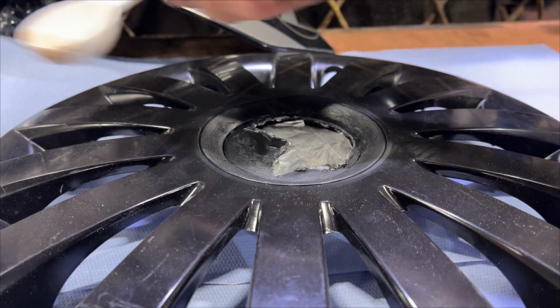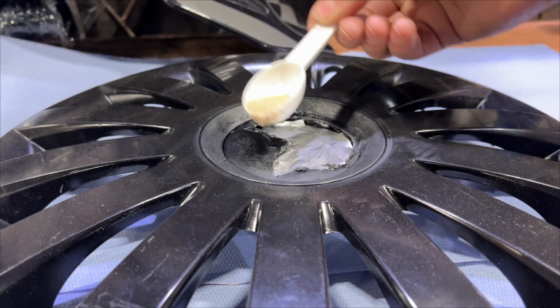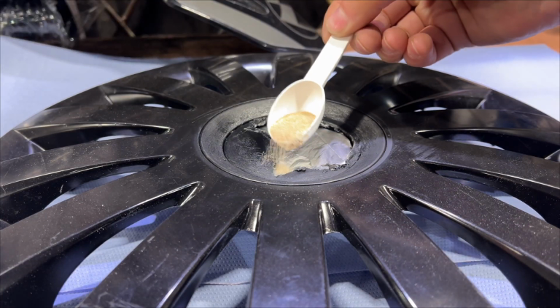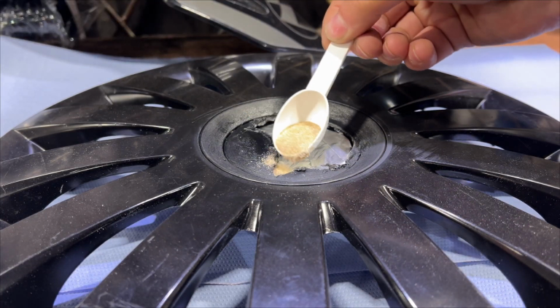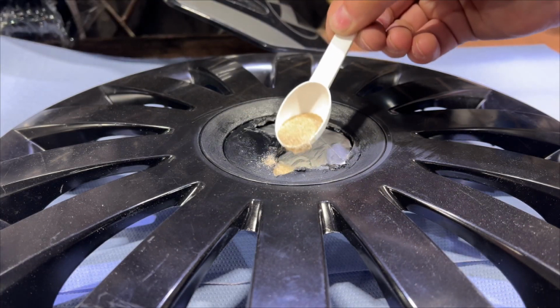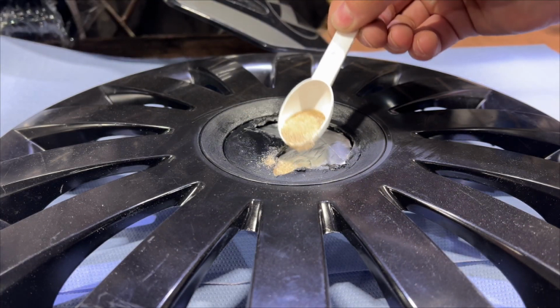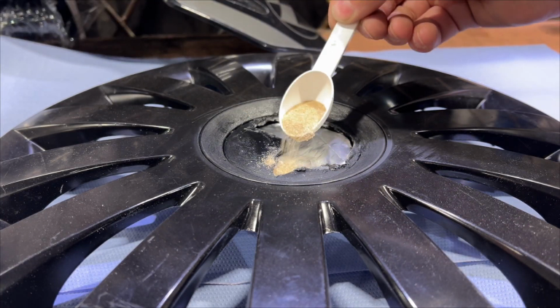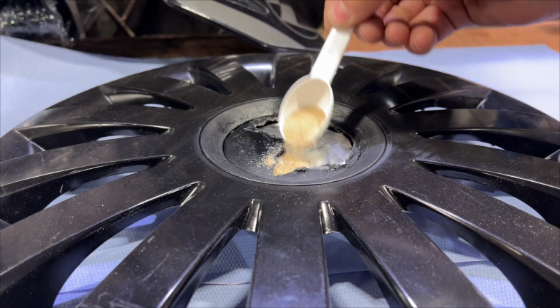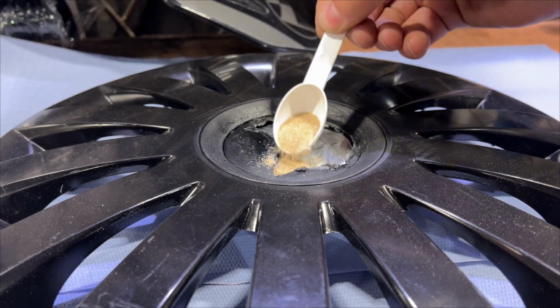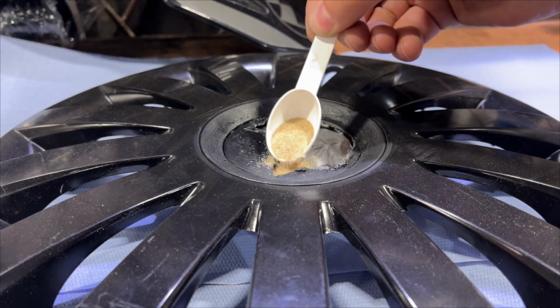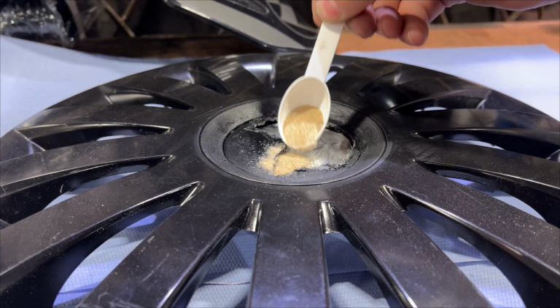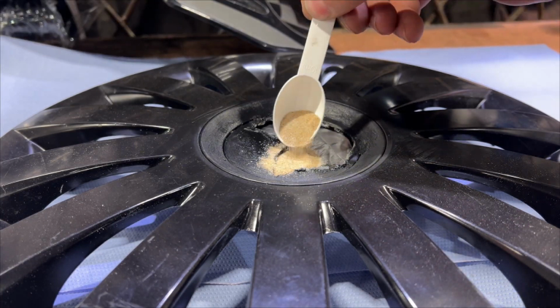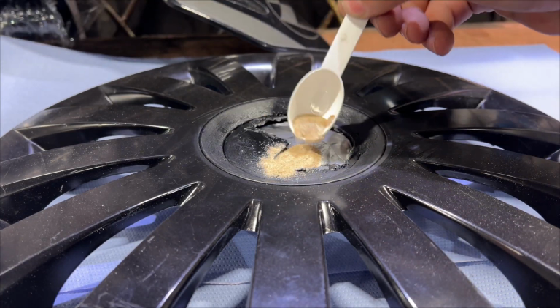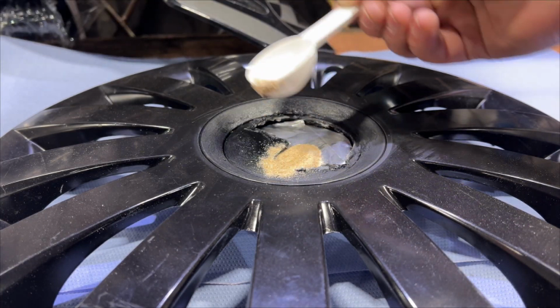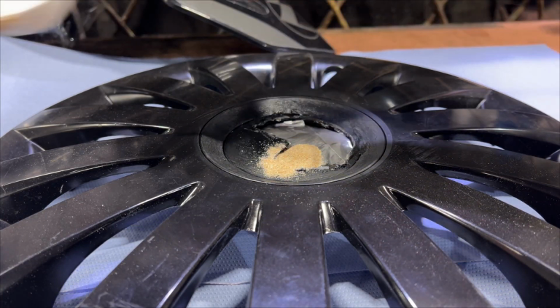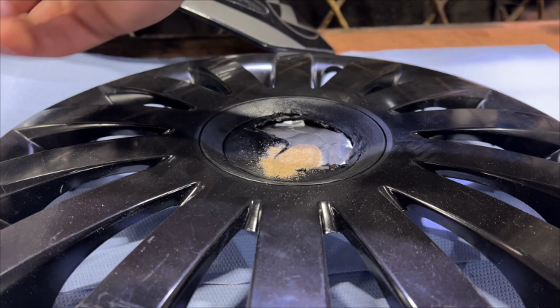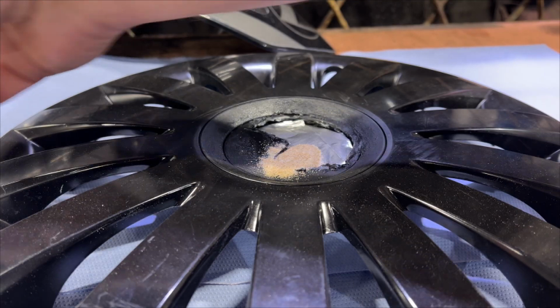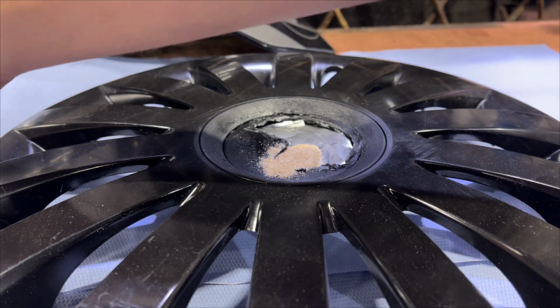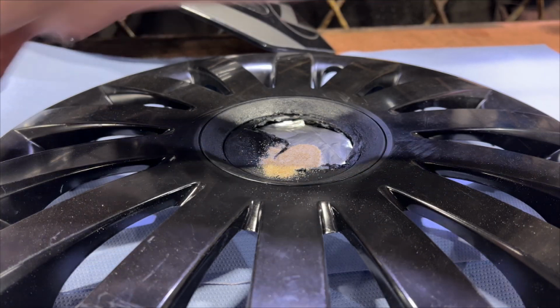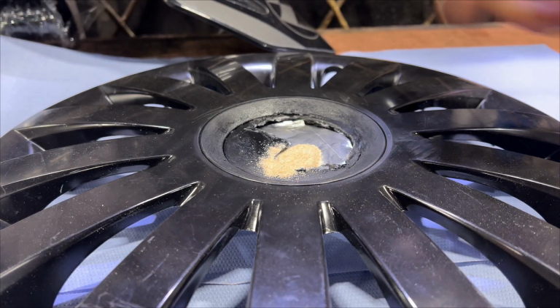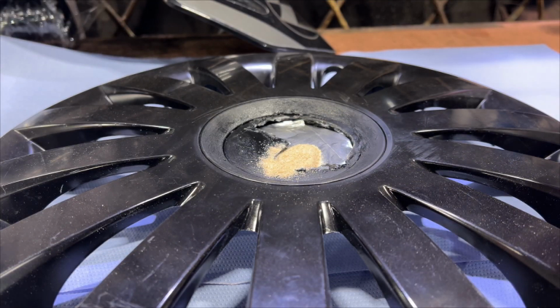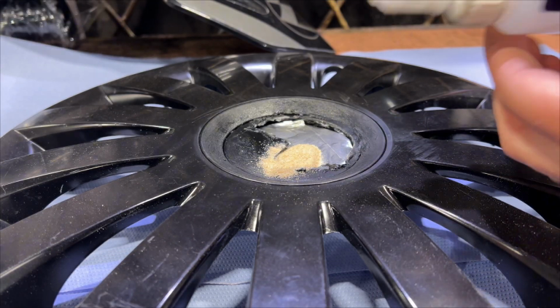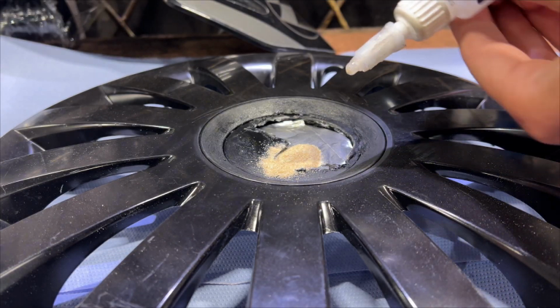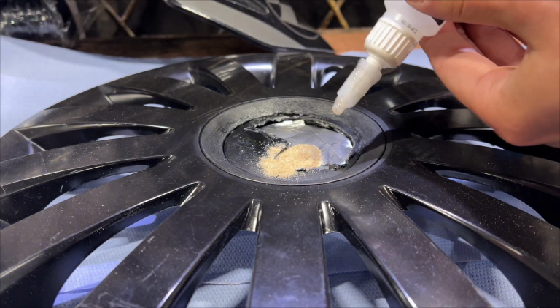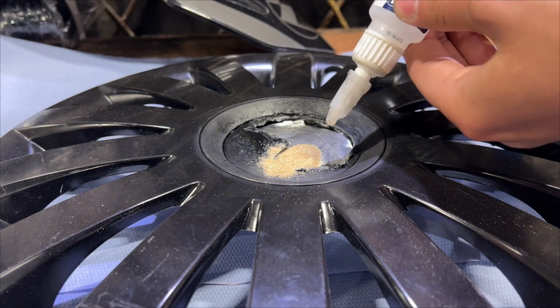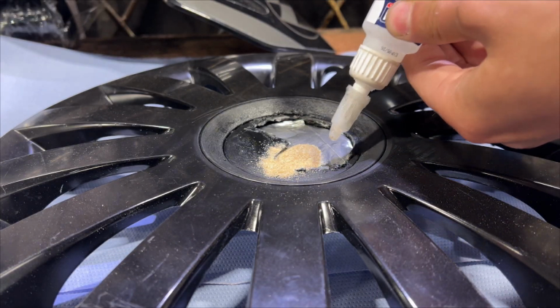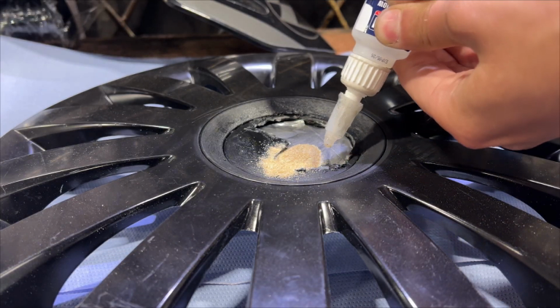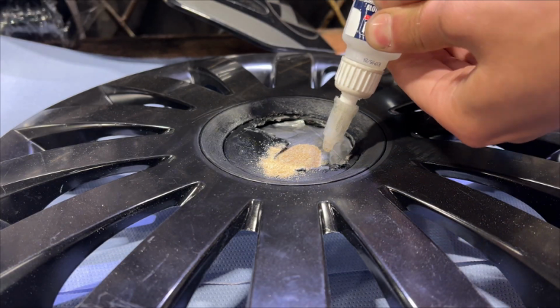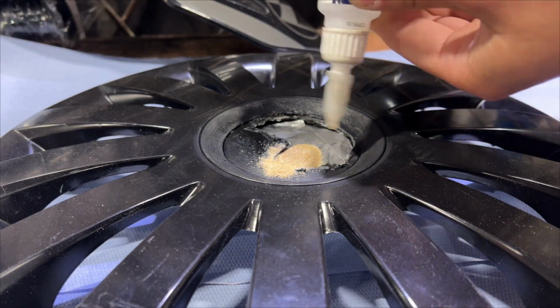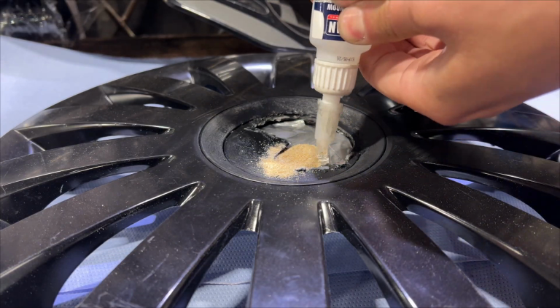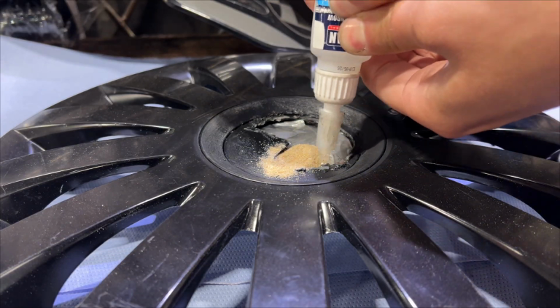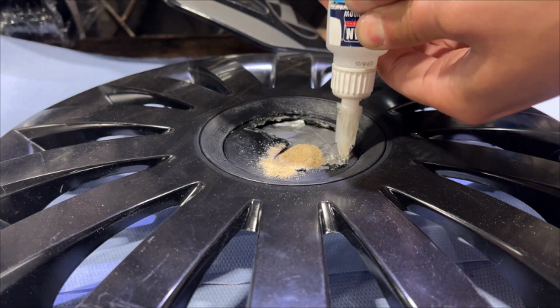This is how, from a regular mixture that is always at hand, you can brilliantly make a repair weld without welding — on metal, plastic, and everything else.